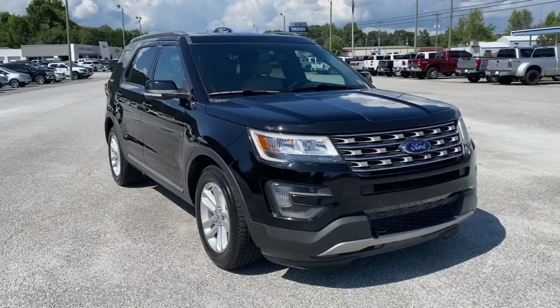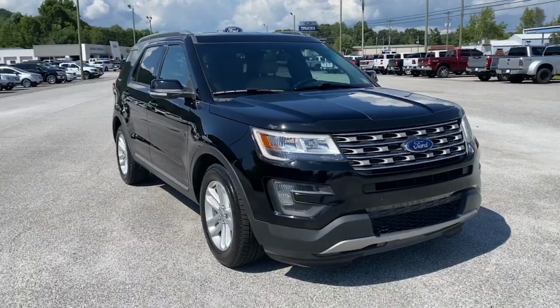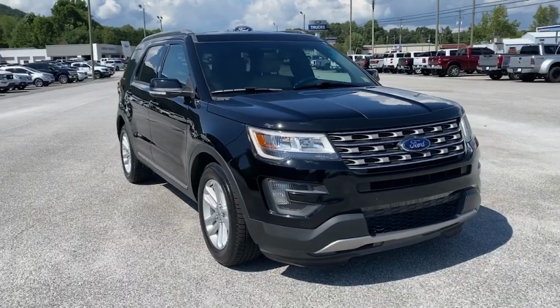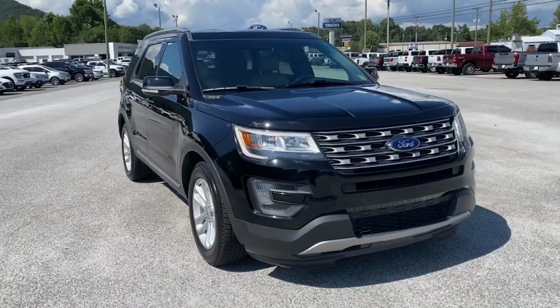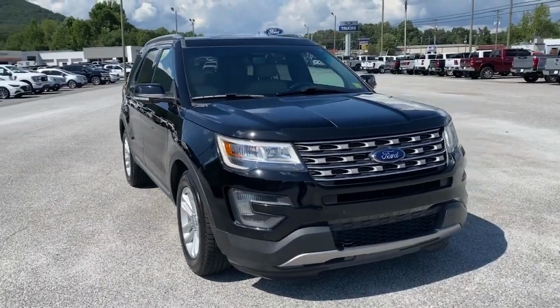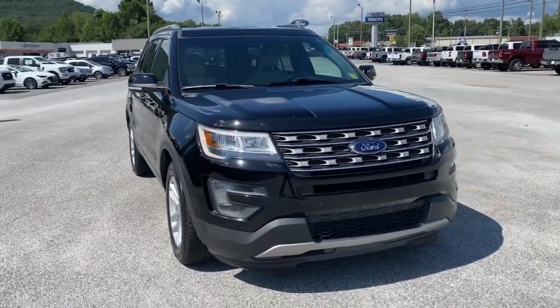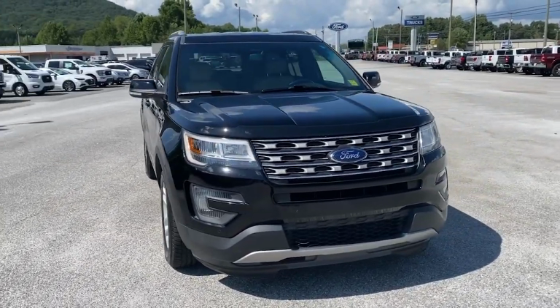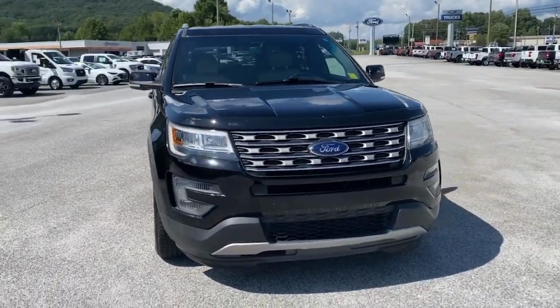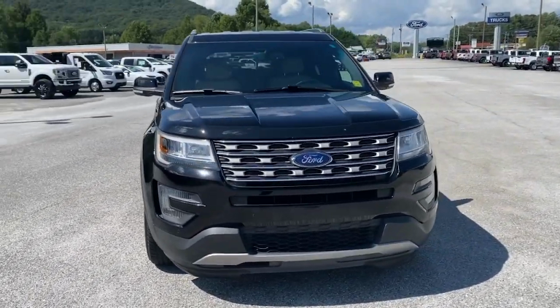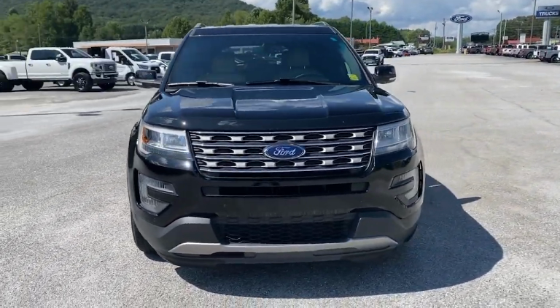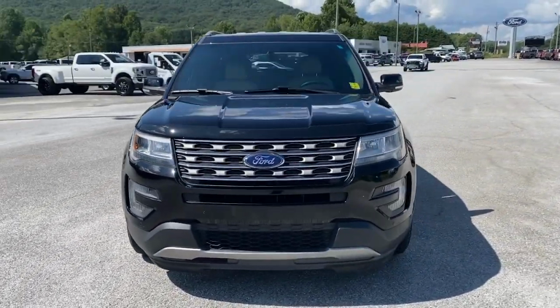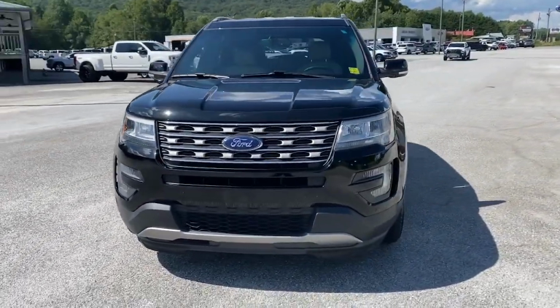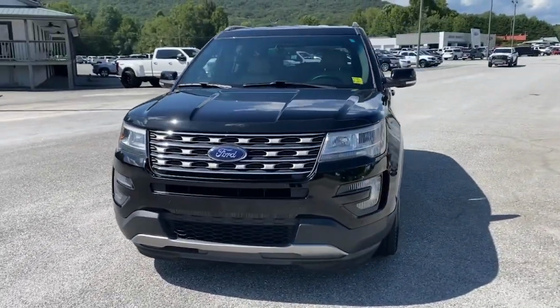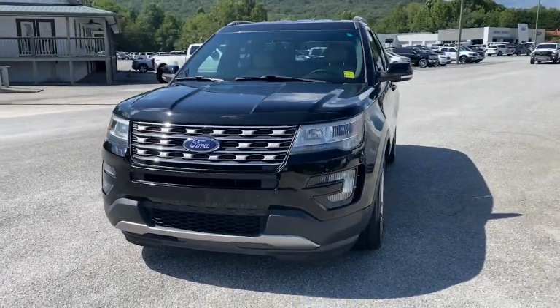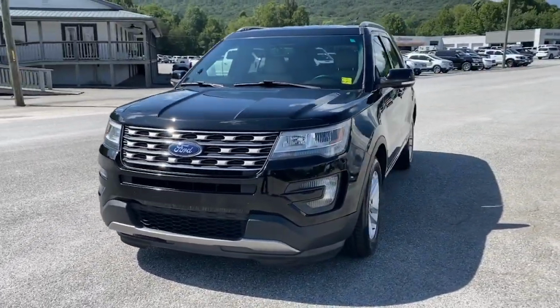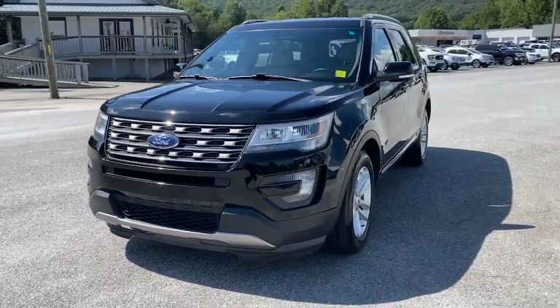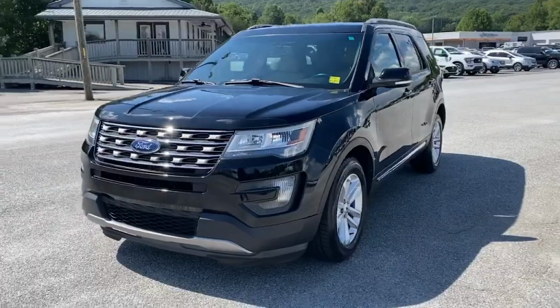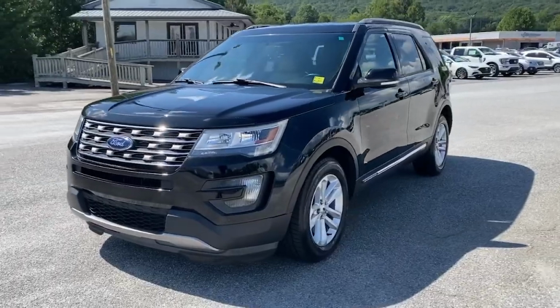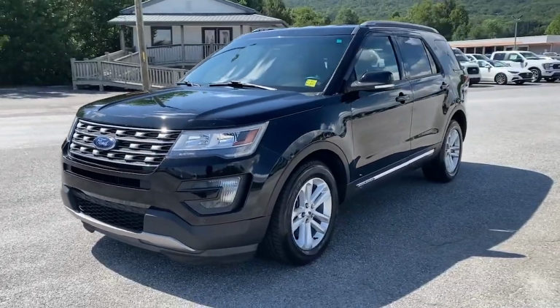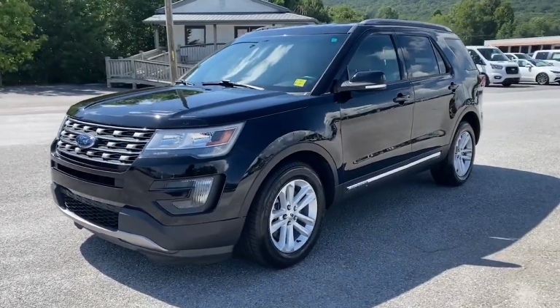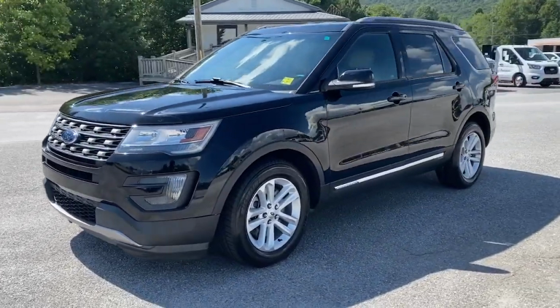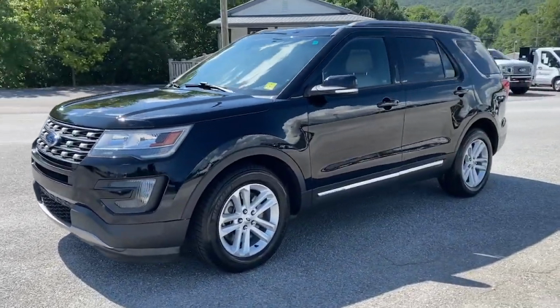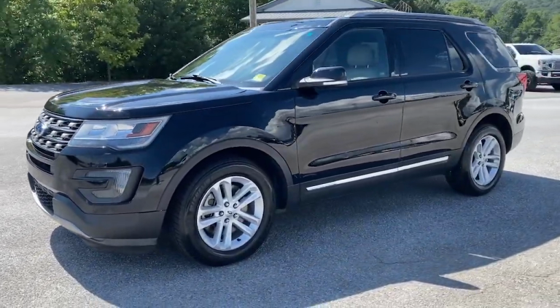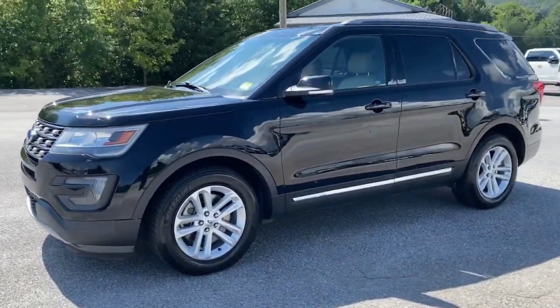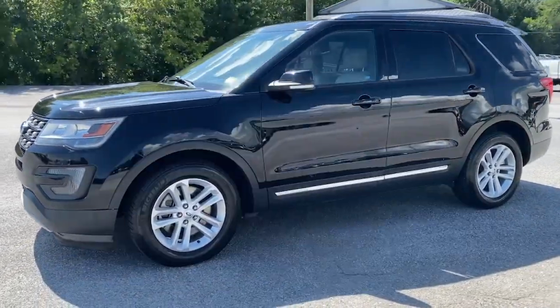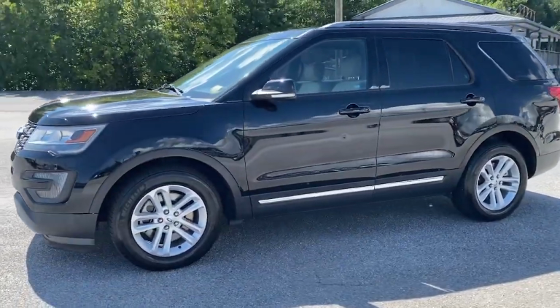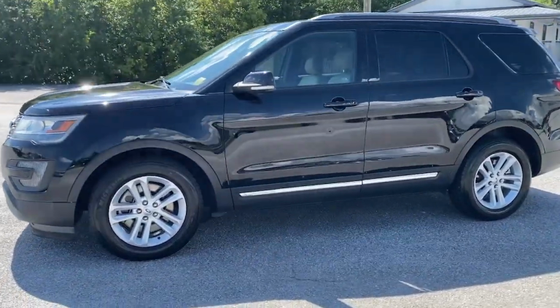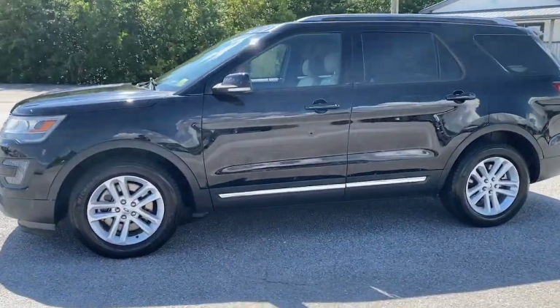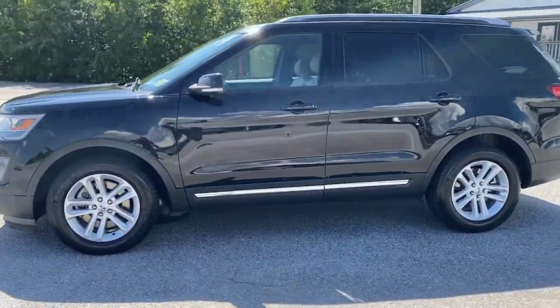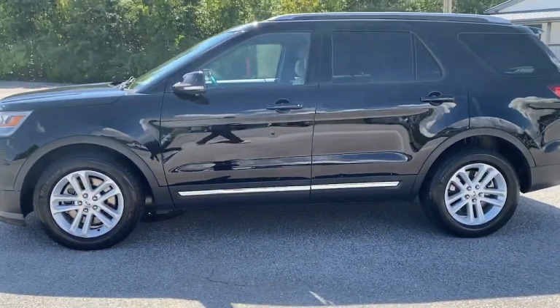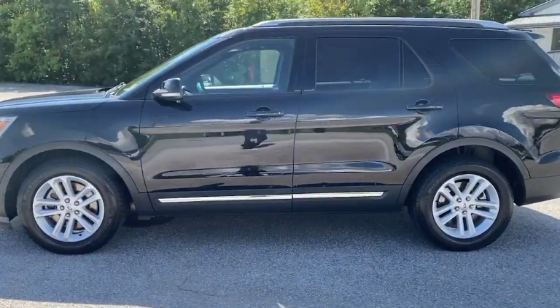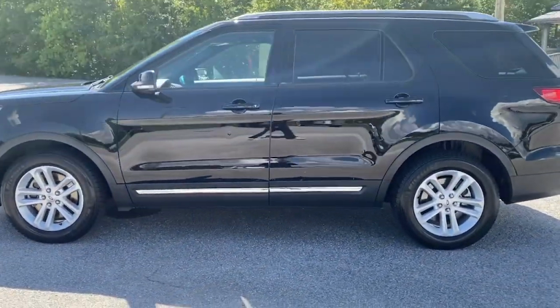Your next car could be the 2016 Ford Explorer. With less than 70,000 miles on the odometer, this vehicle stands out from the rest.